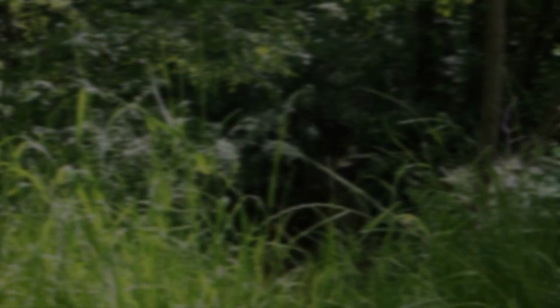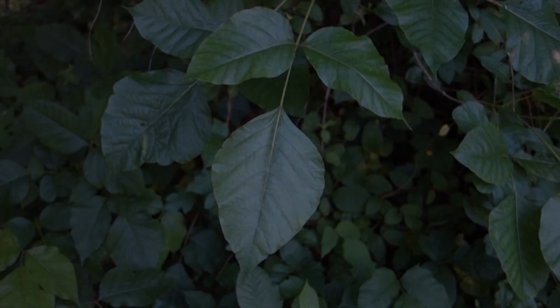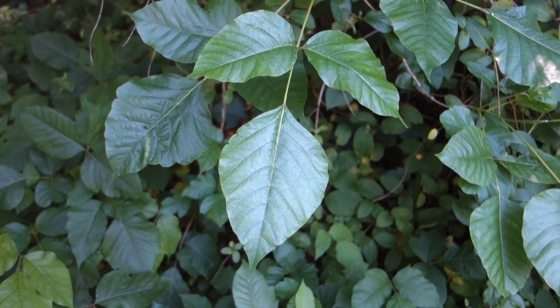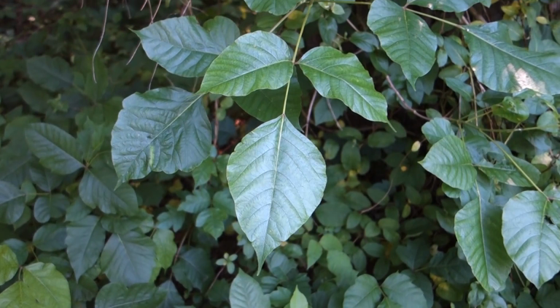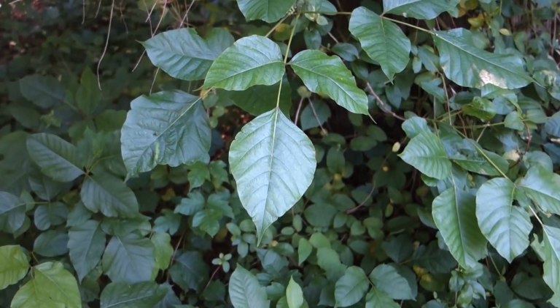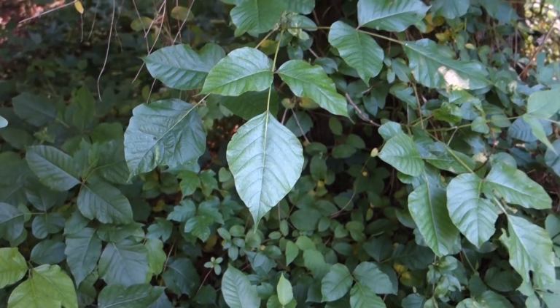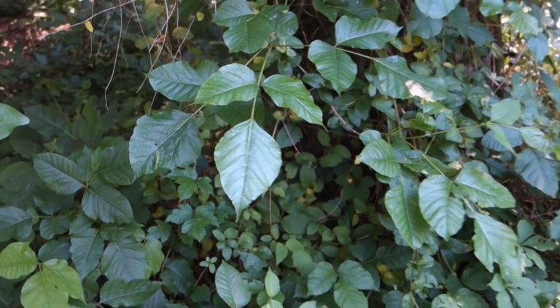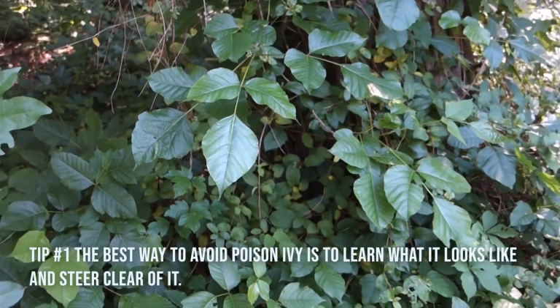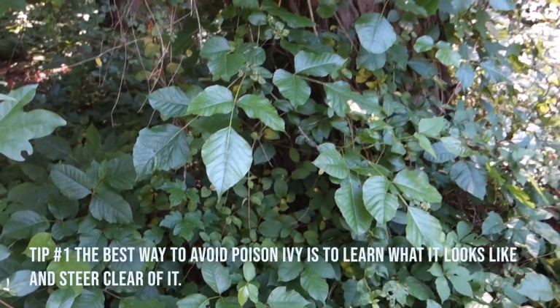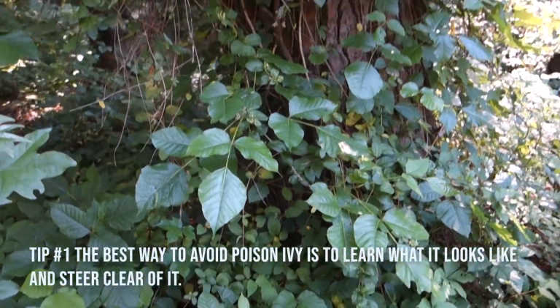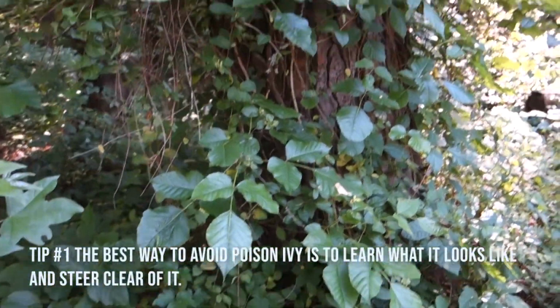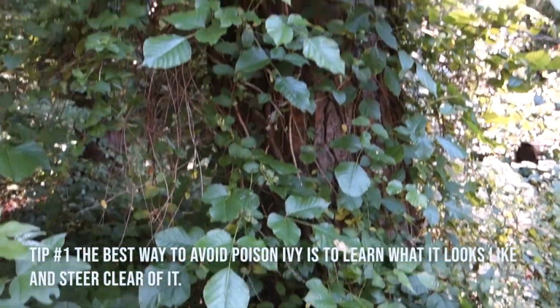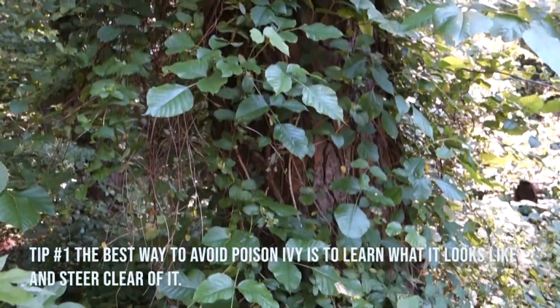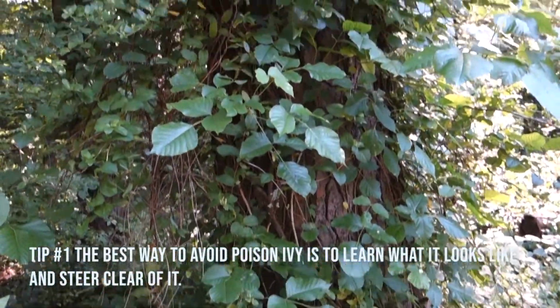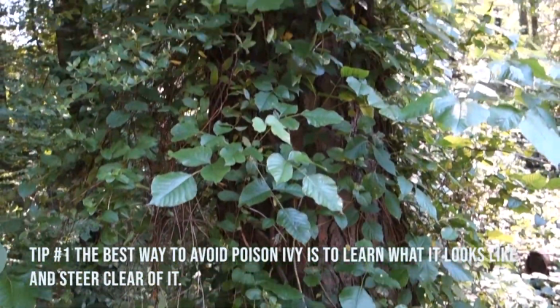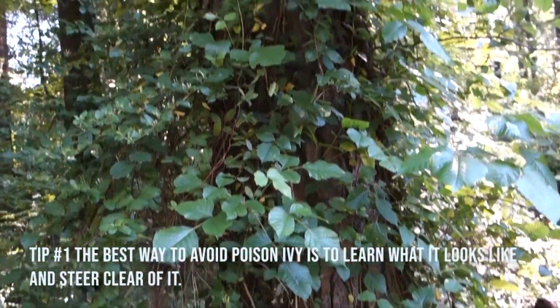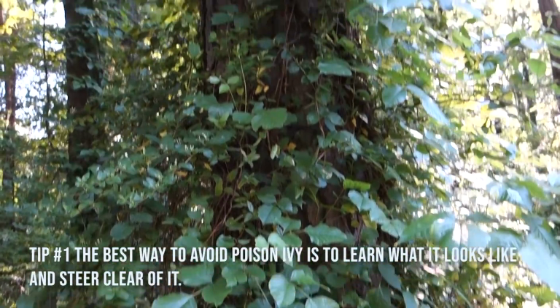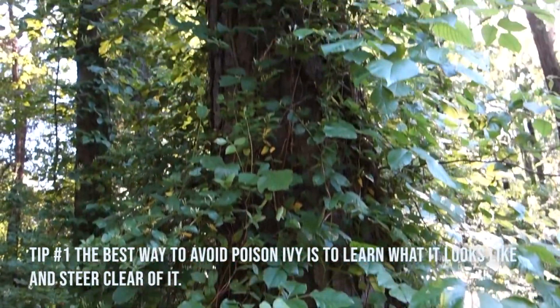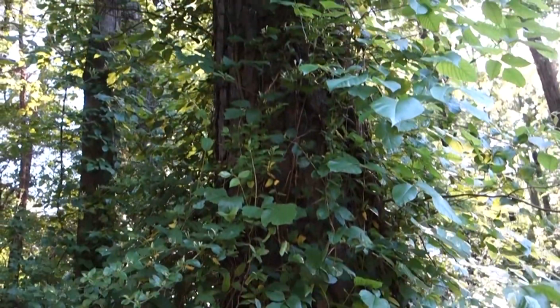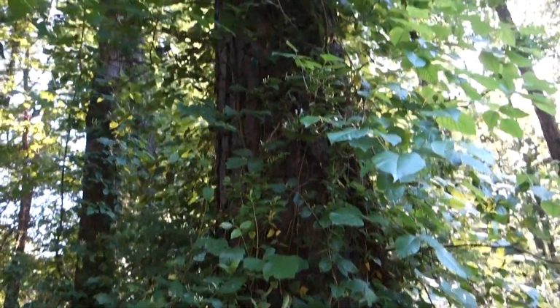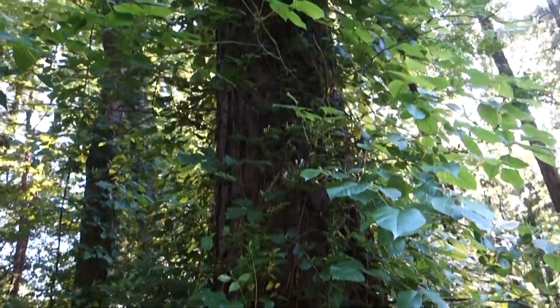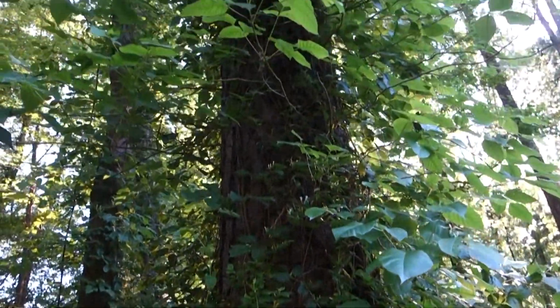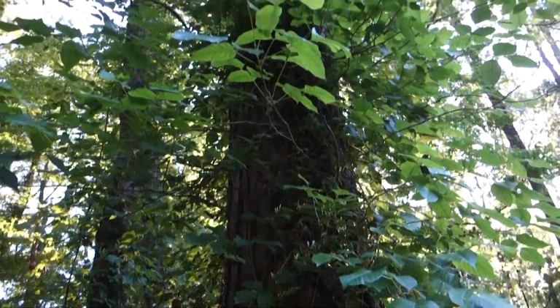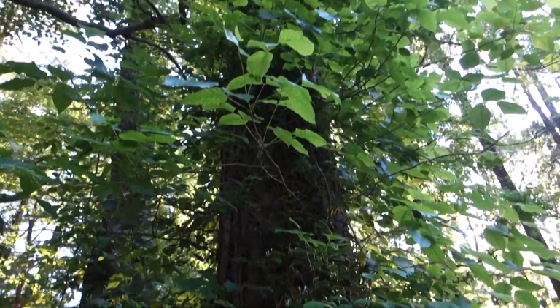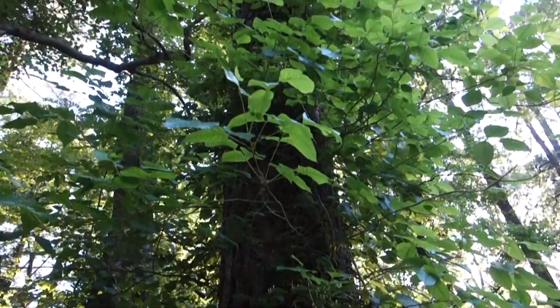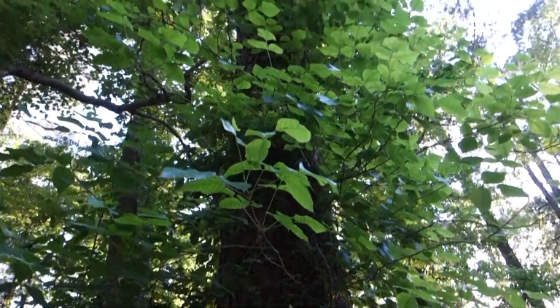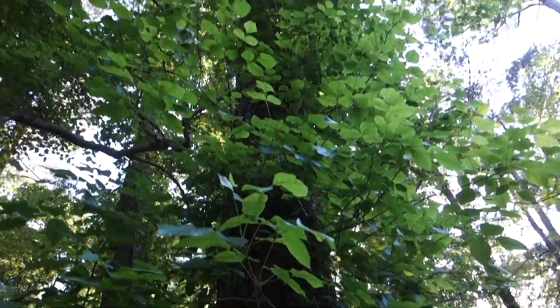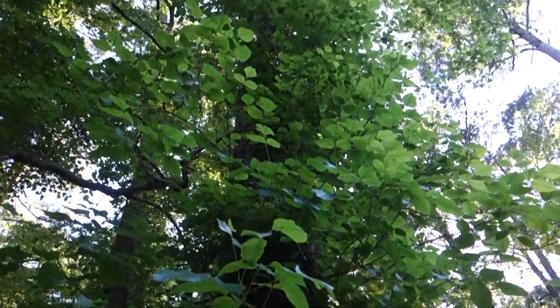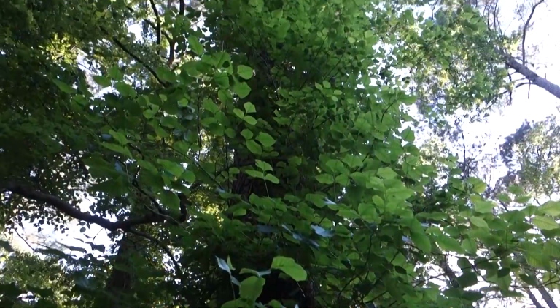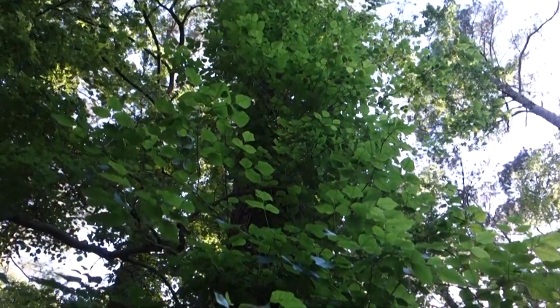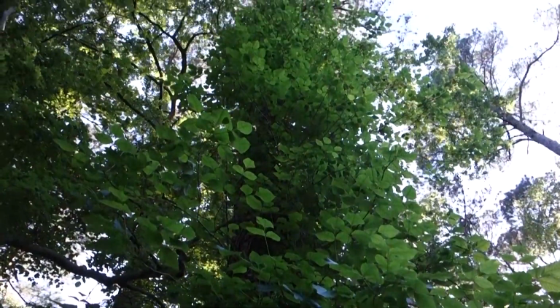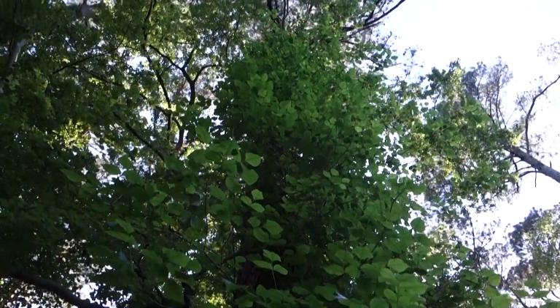The best way to avoid poison ivy is to learn what it looks like so you can stay away from it. You may have heard the phrase, leaves of three, let it be, or hairy vine, no friend of mine. Those are great ways to remember key traits of poison ivy.